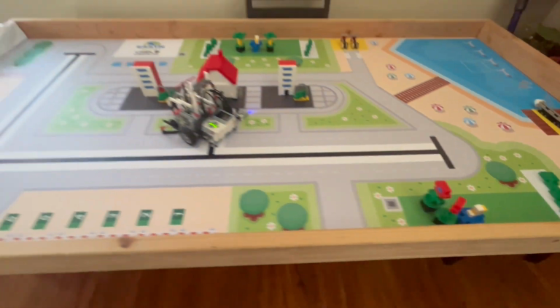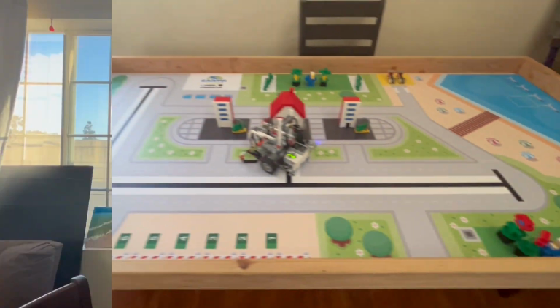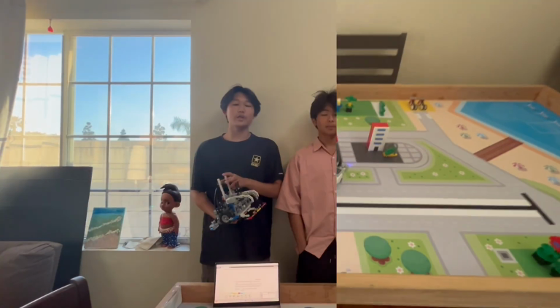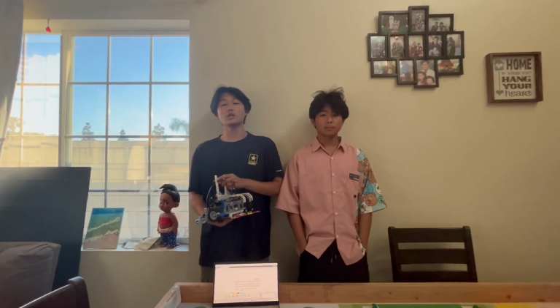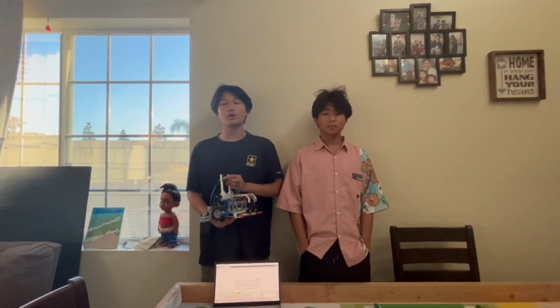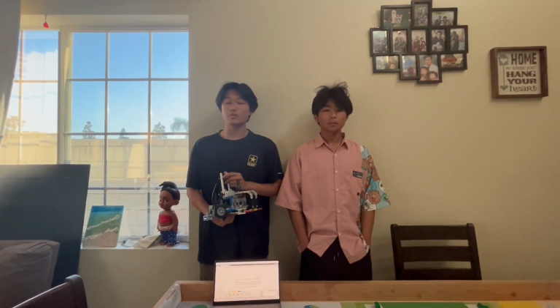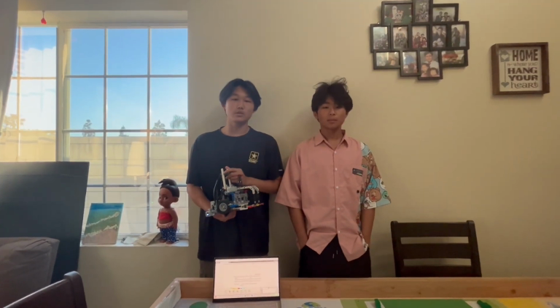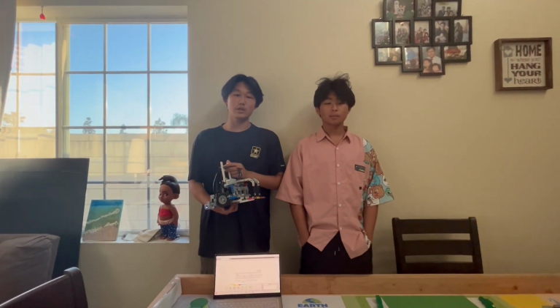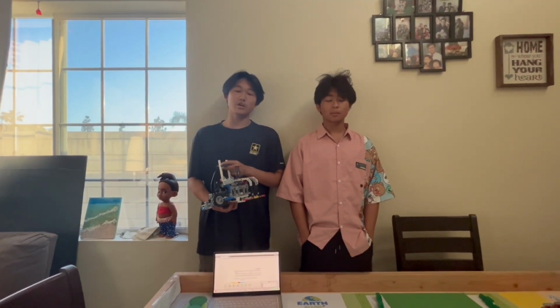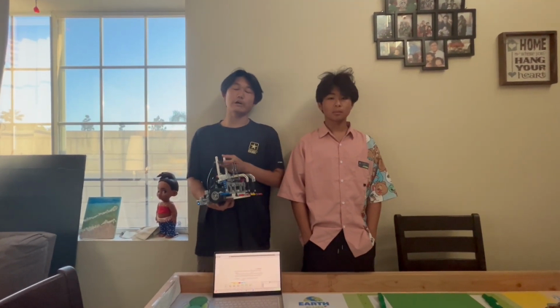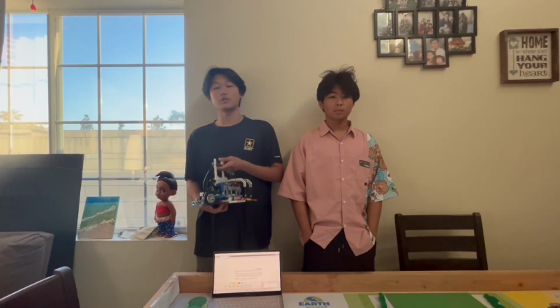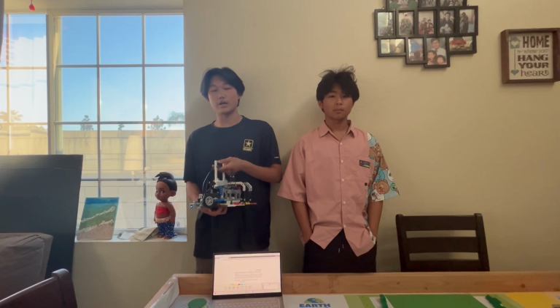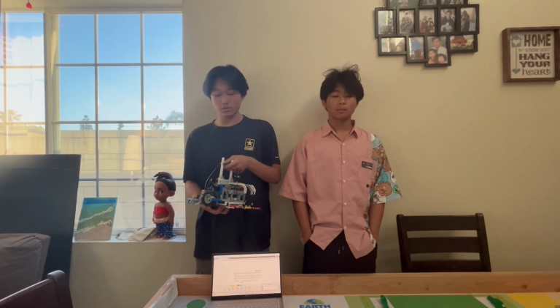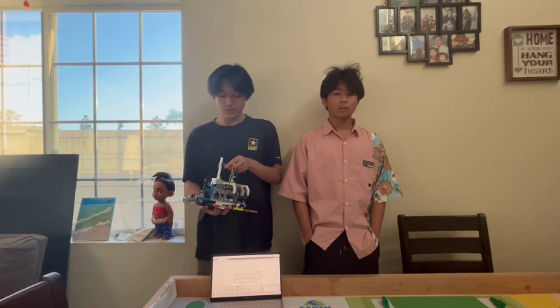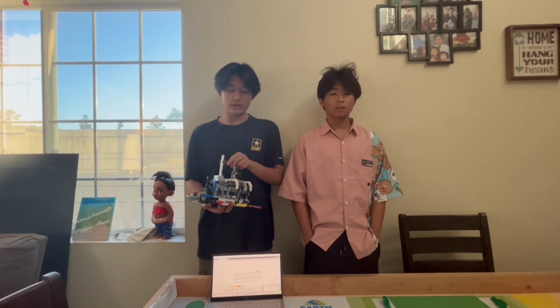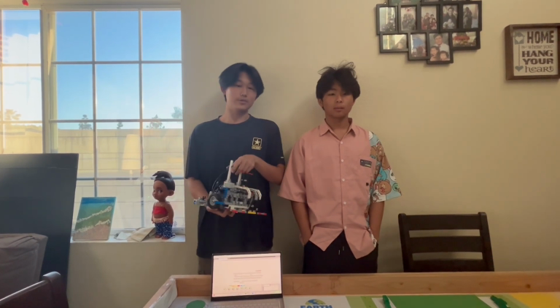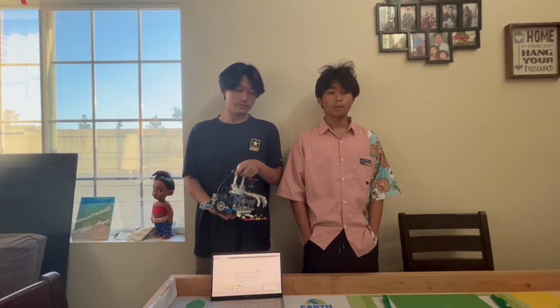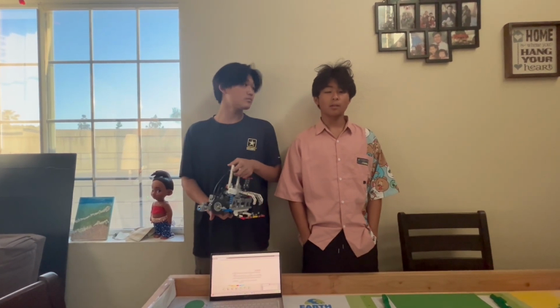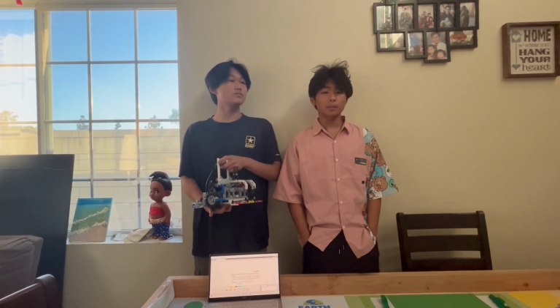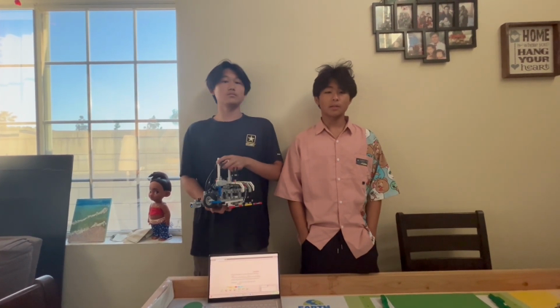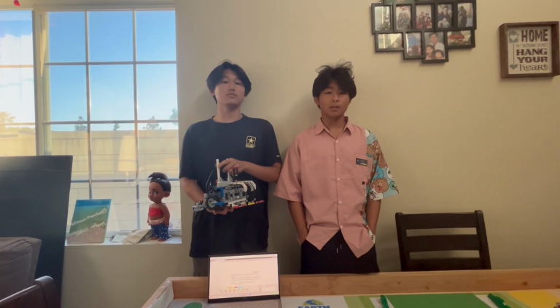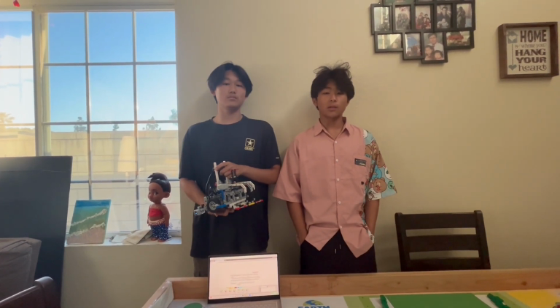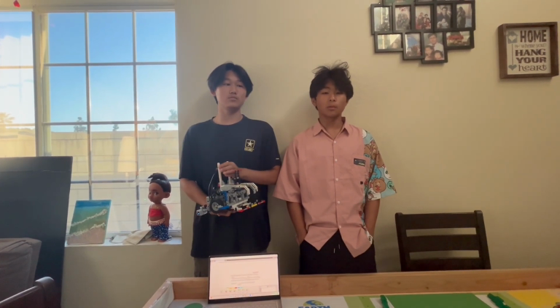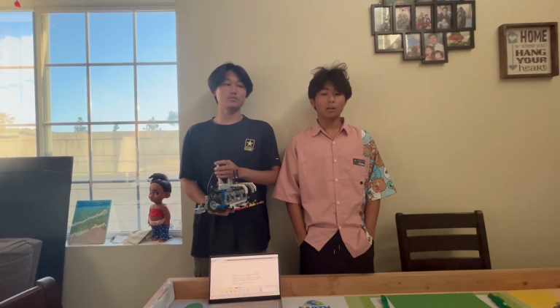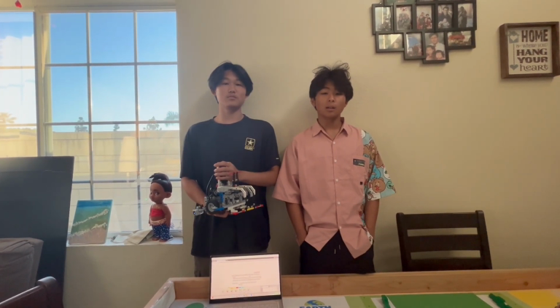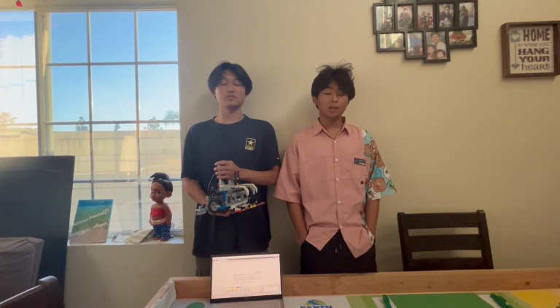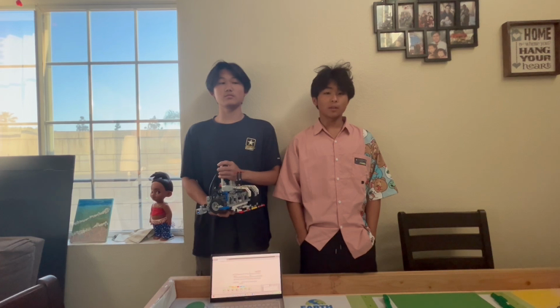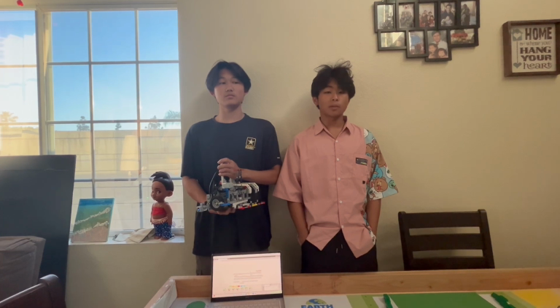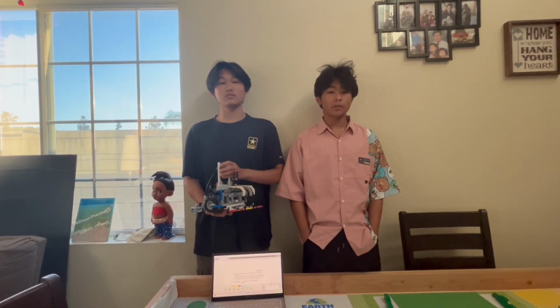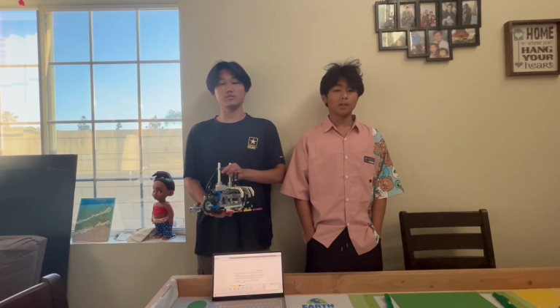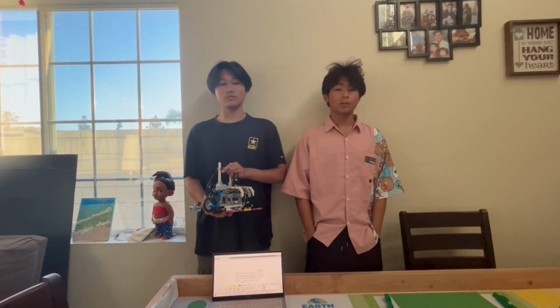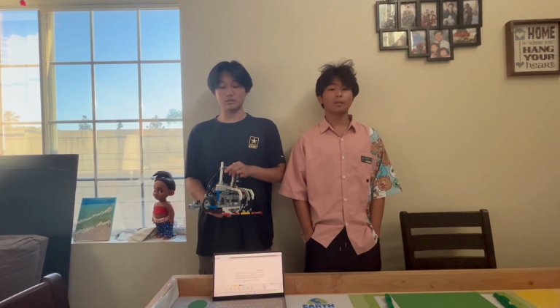Hello guys, my name is William Wu. I'm an incoming sophomore at Rancho Cucamonga High School in California. Hello, my name is Ja-Peng Su. I'm an incoming sophomore at Rancho Cucamonga High School in California.